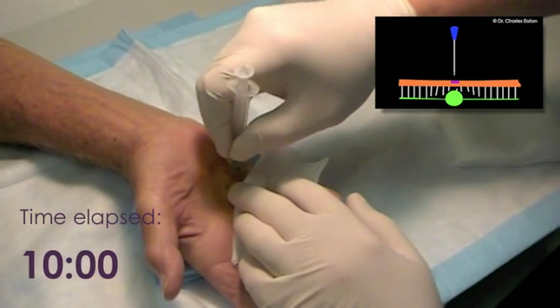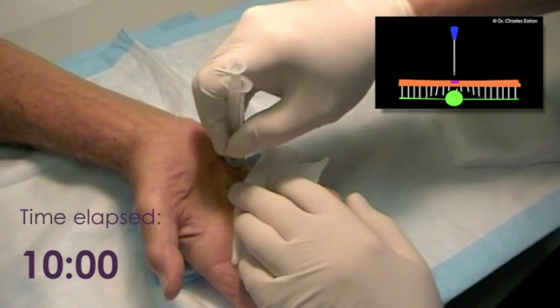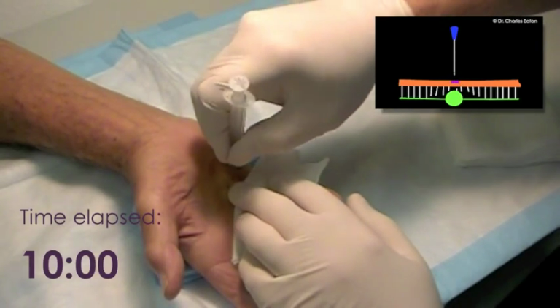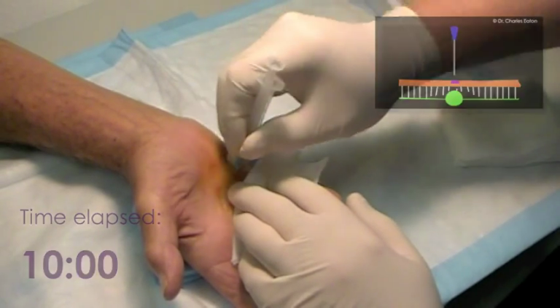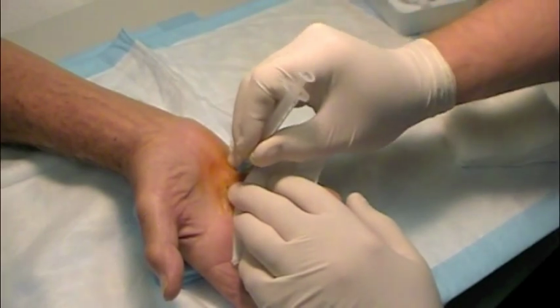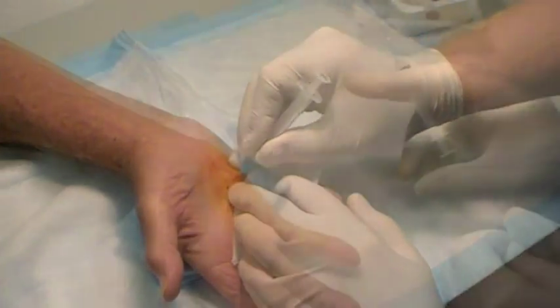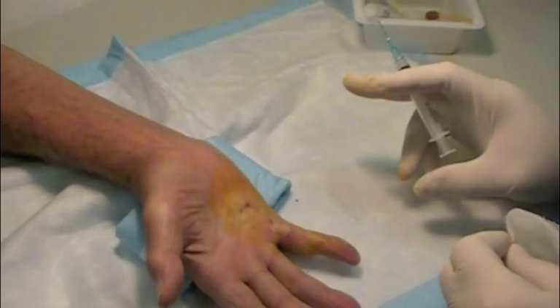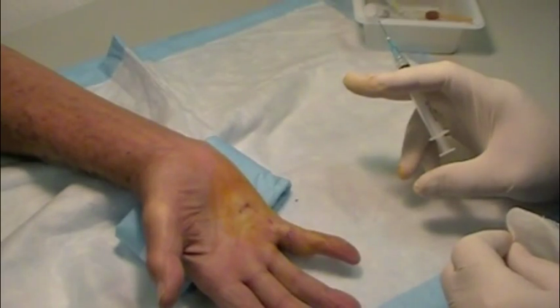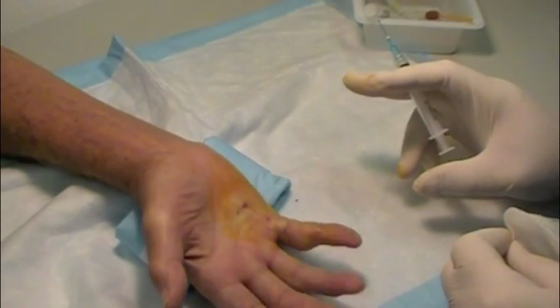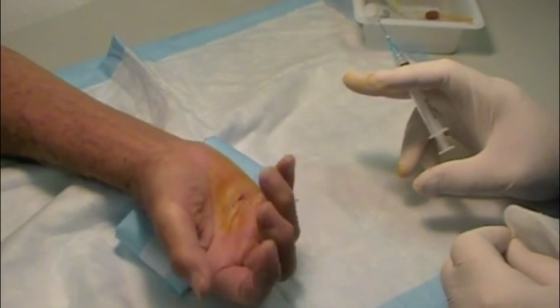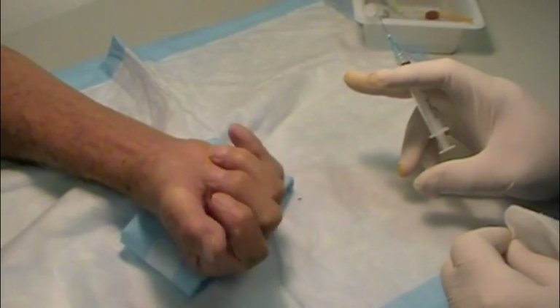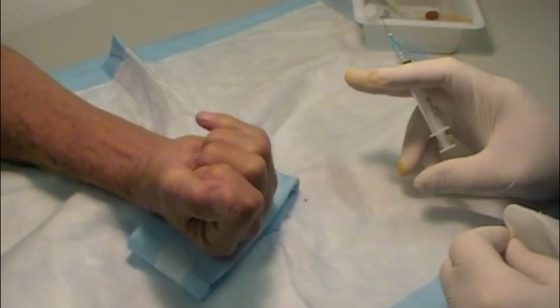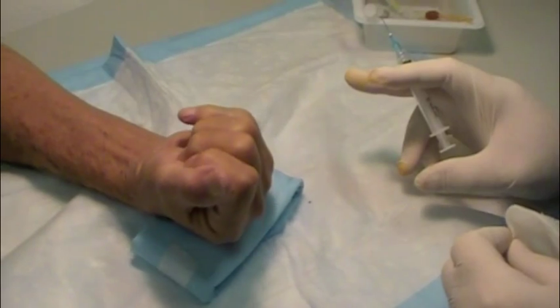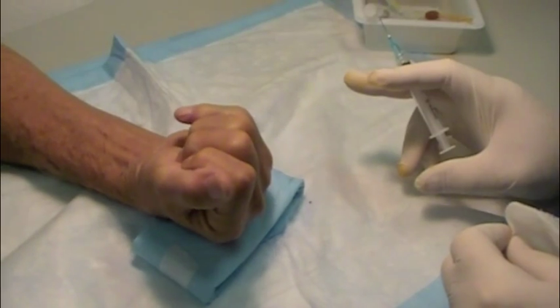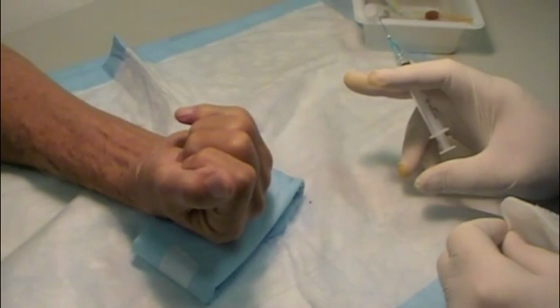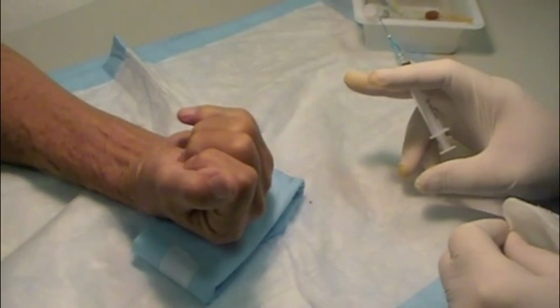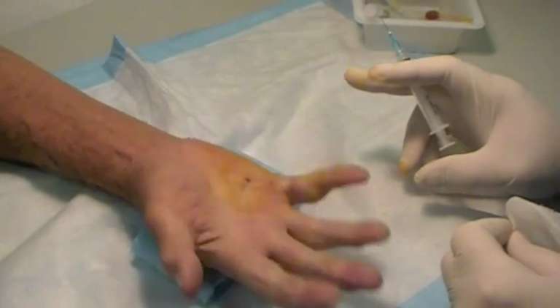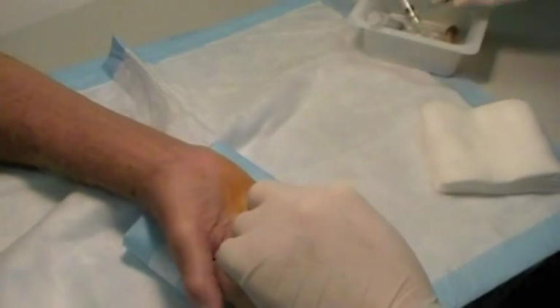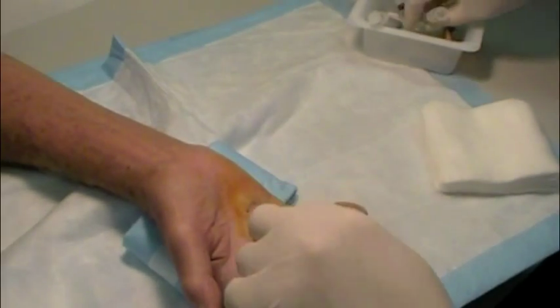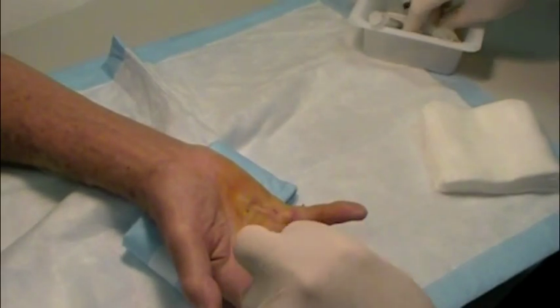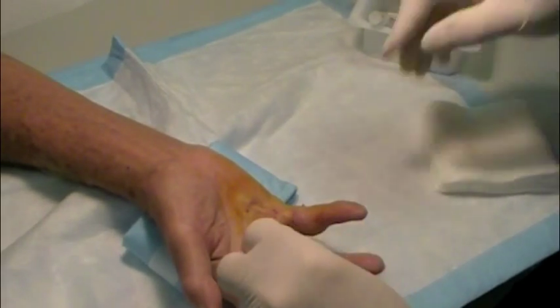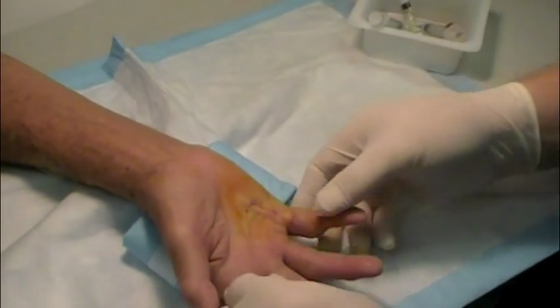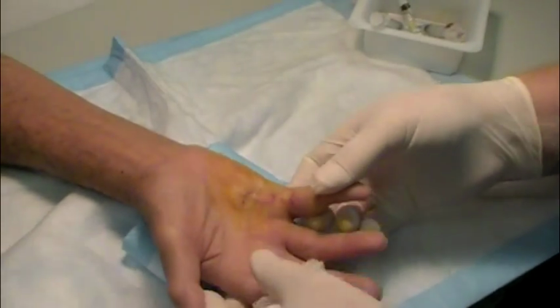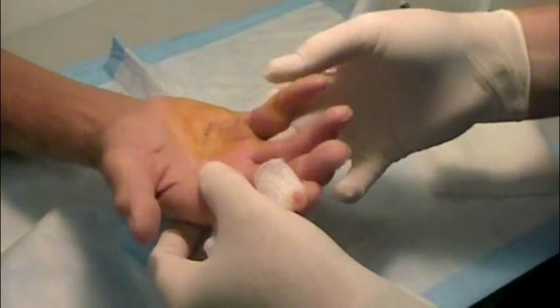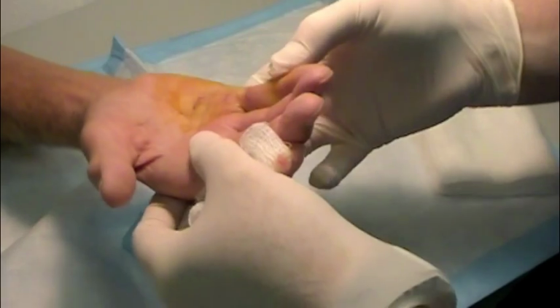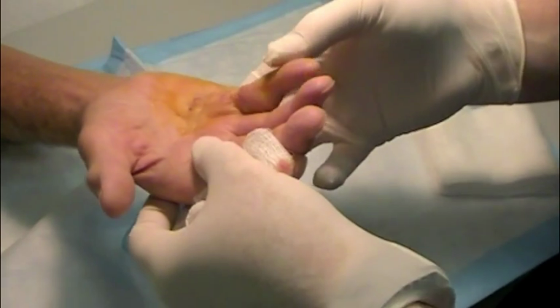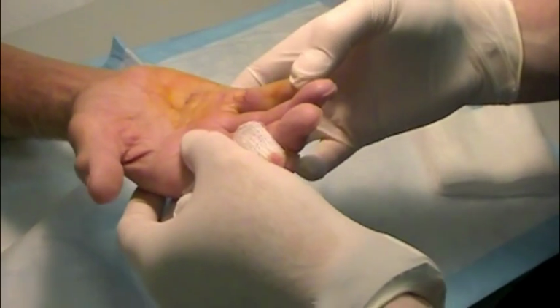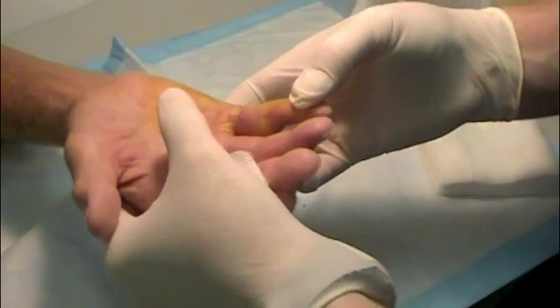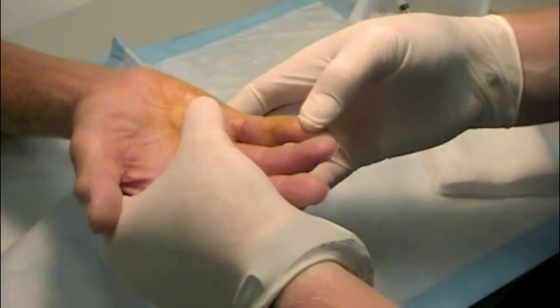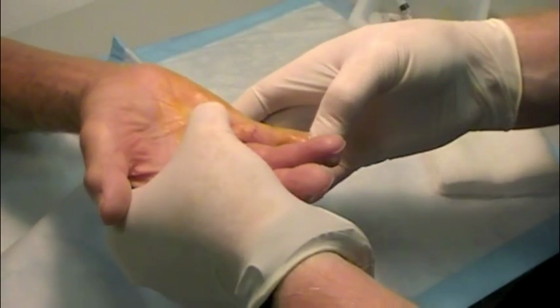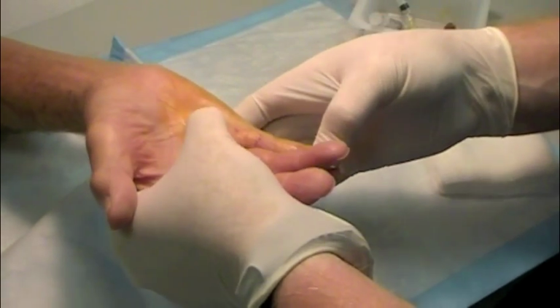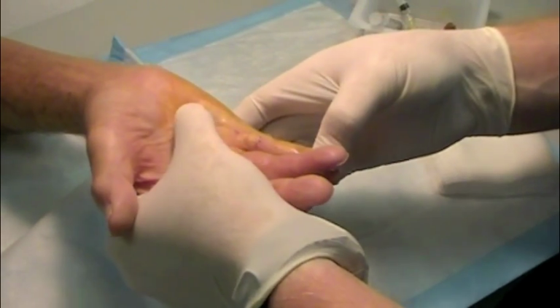We assess the degree of correction or straightening by having you extend your fingers as much as you can. I assist in stretching to release the final strands of the Dupuytren's cord.